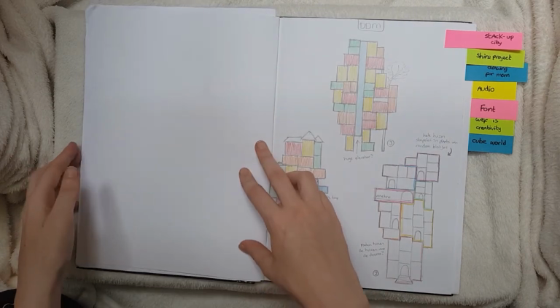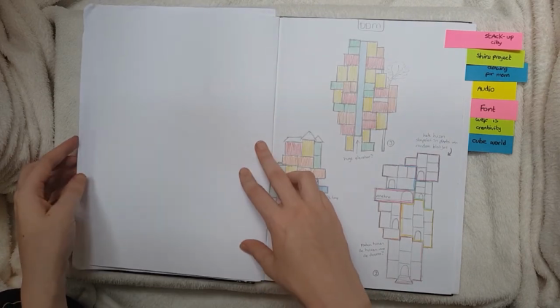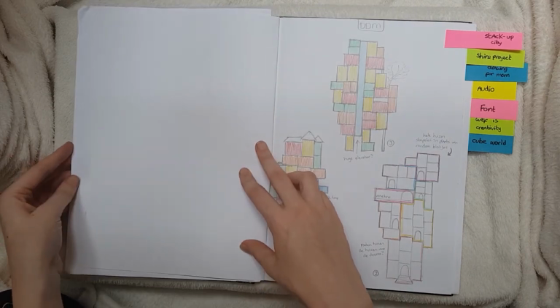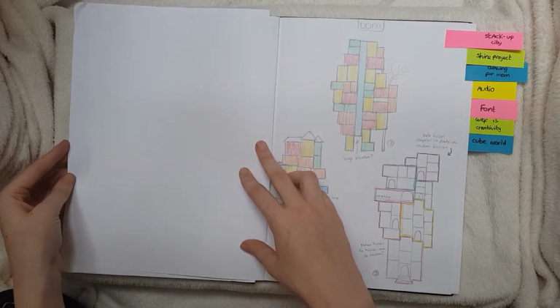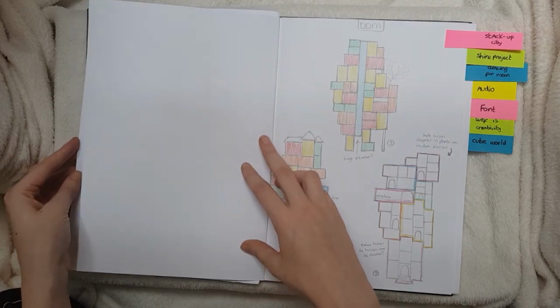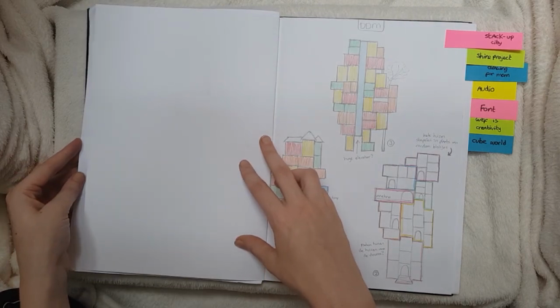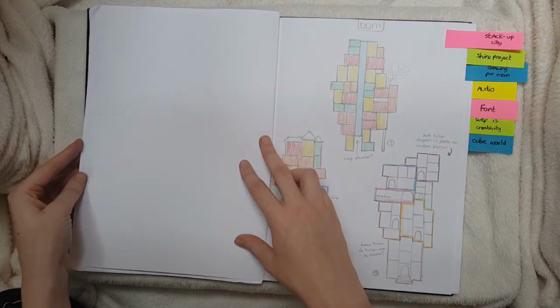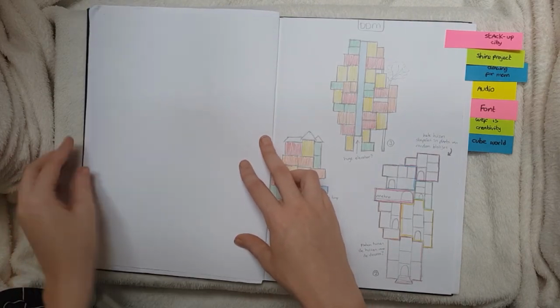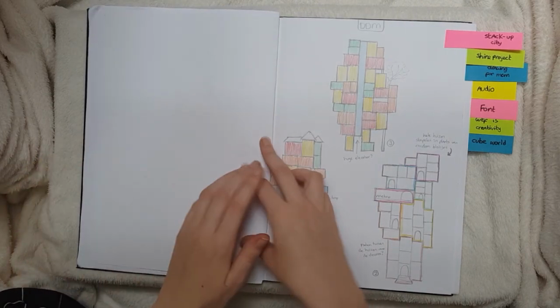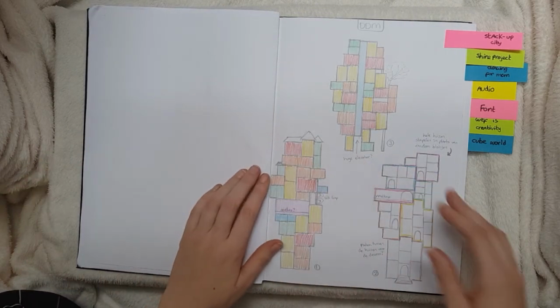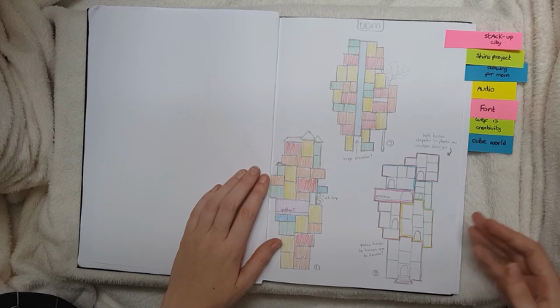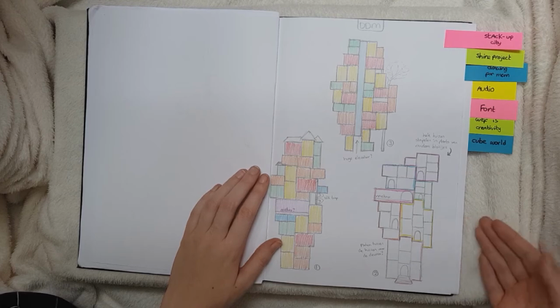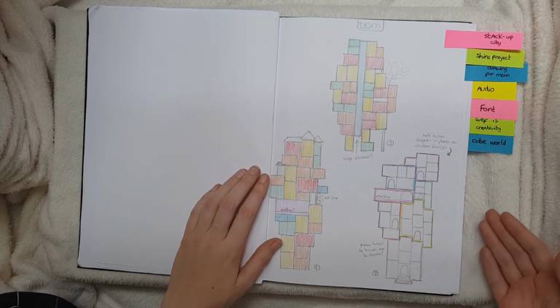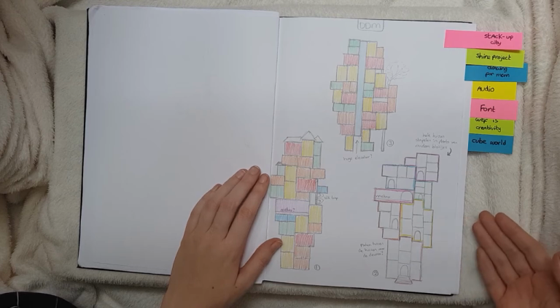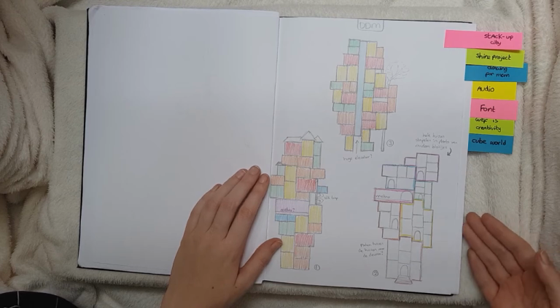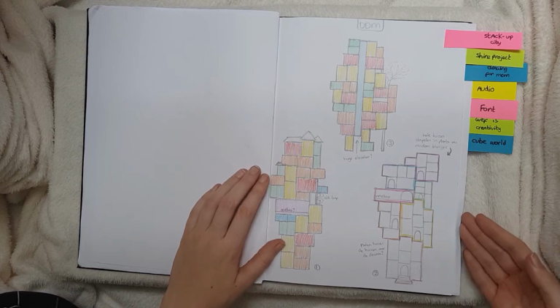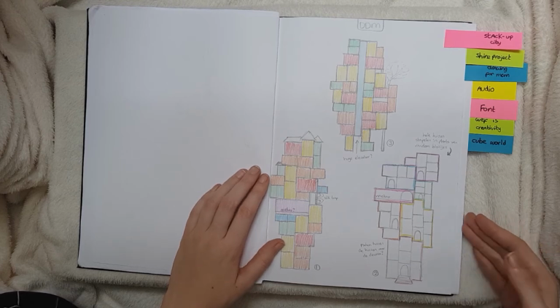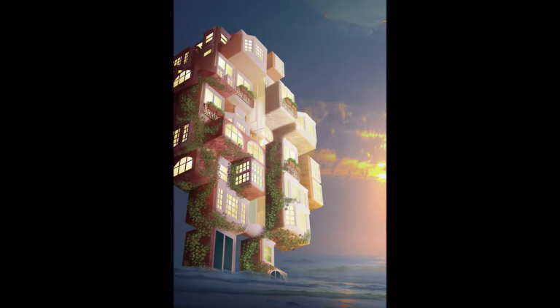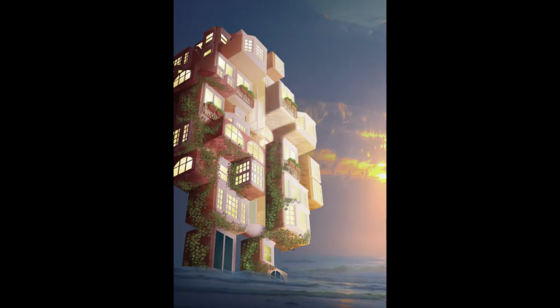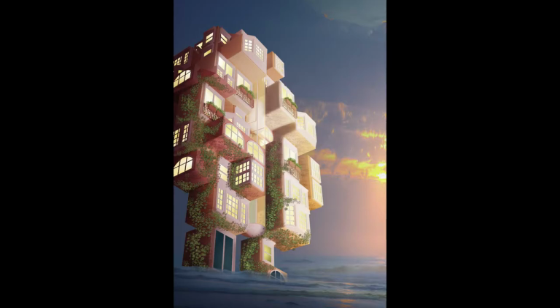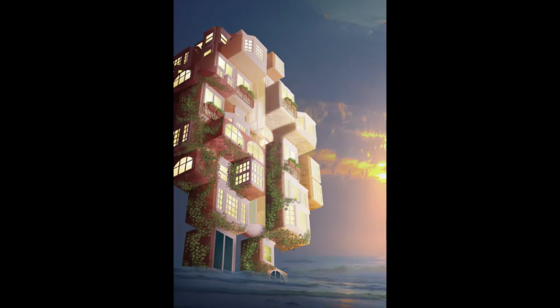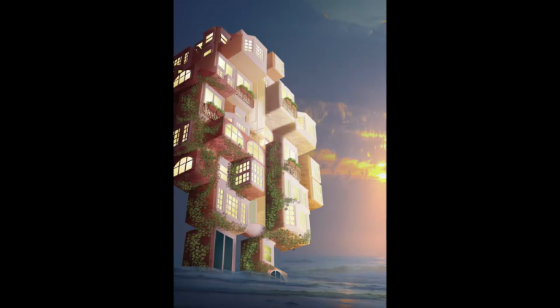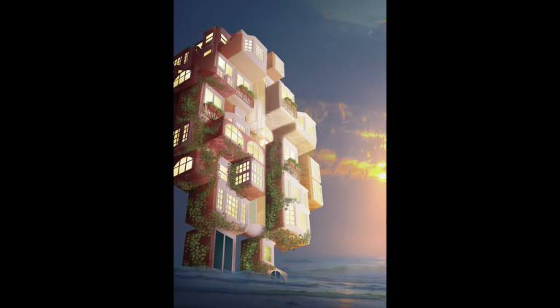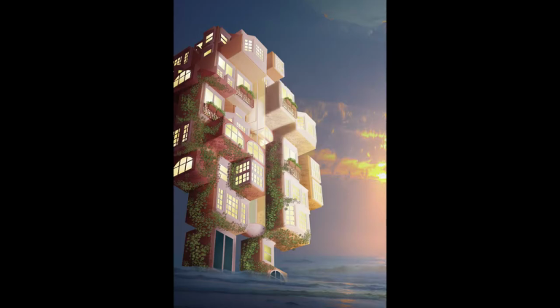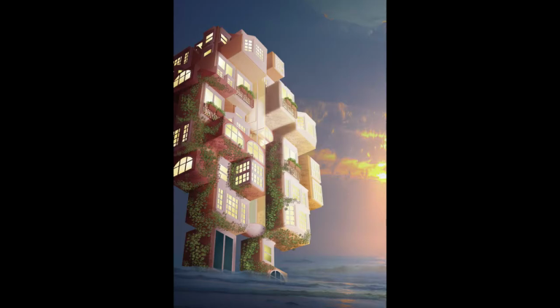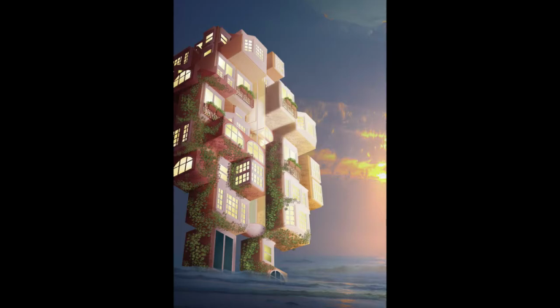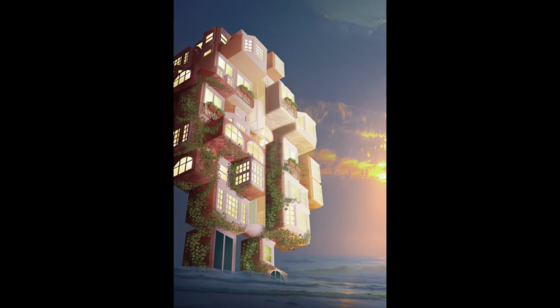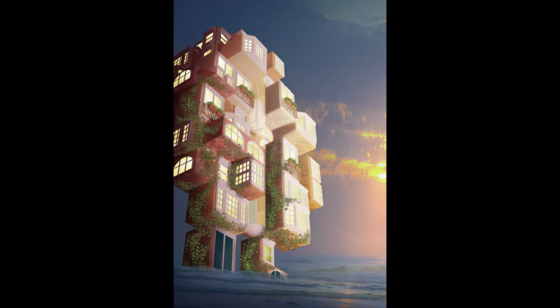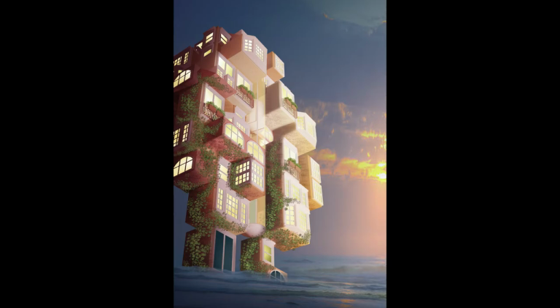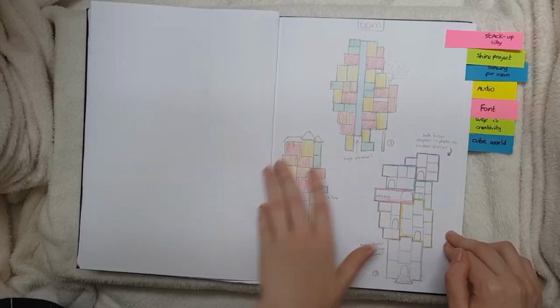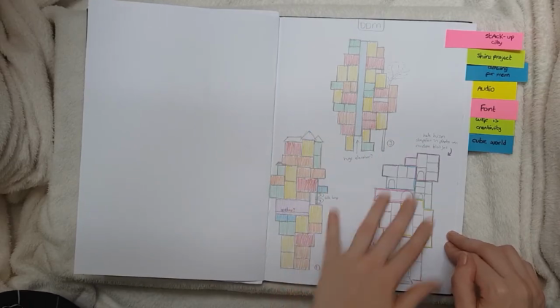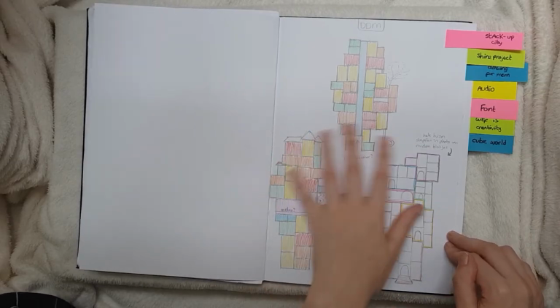For DDM — I don't know what term — we had to make a stack-up city in Blender again. So here are some layouts and I went with this one.